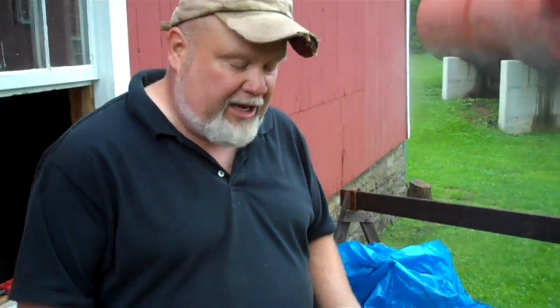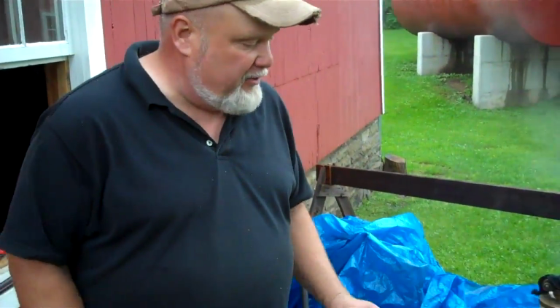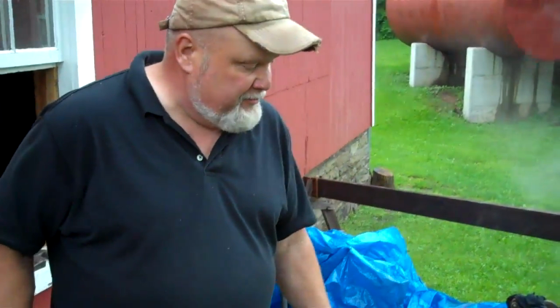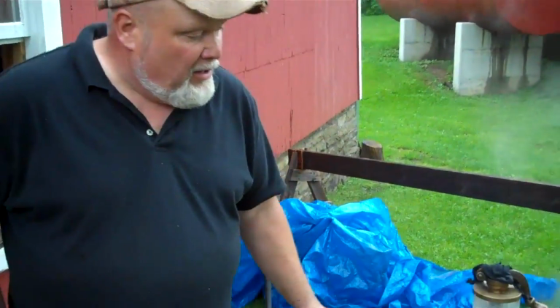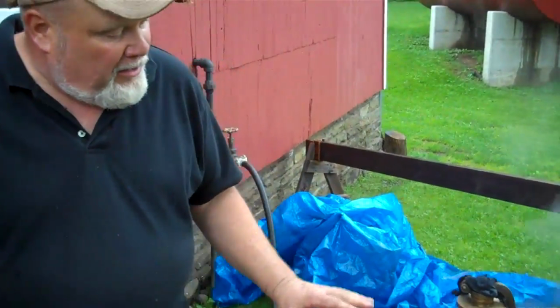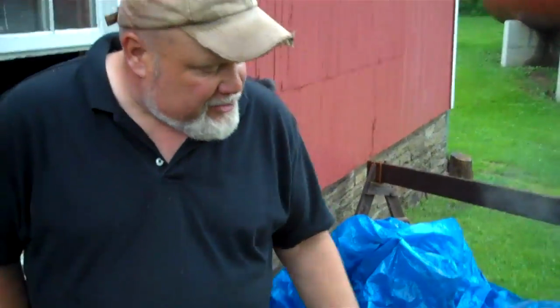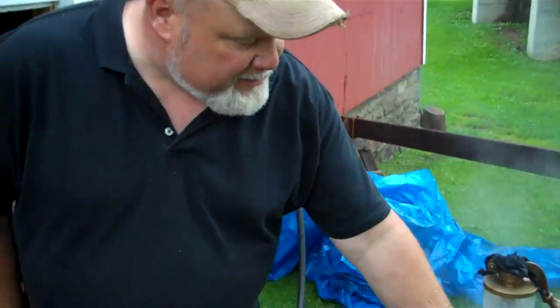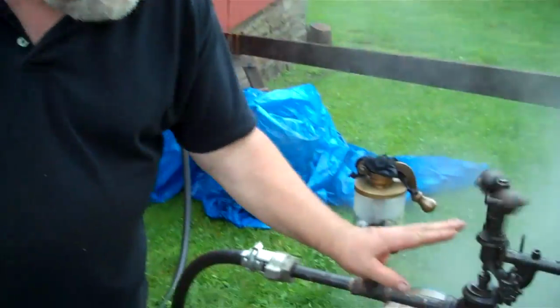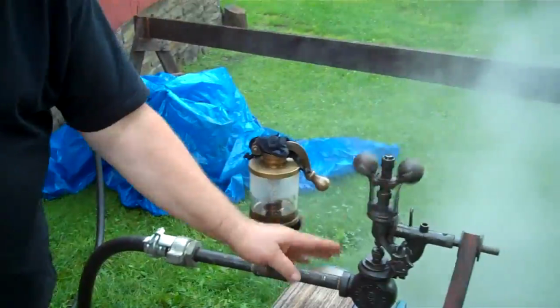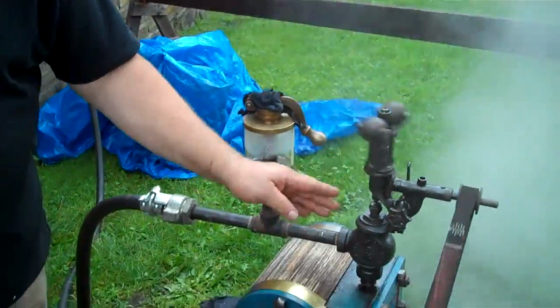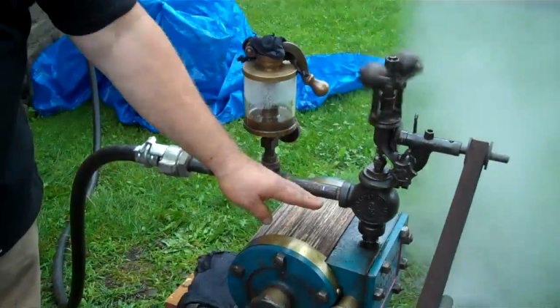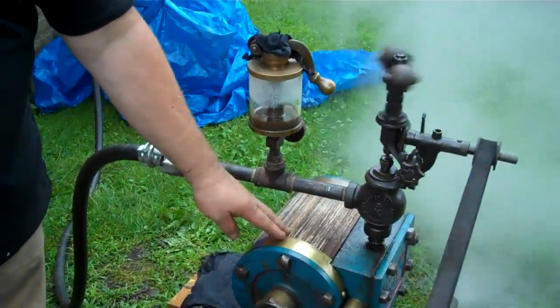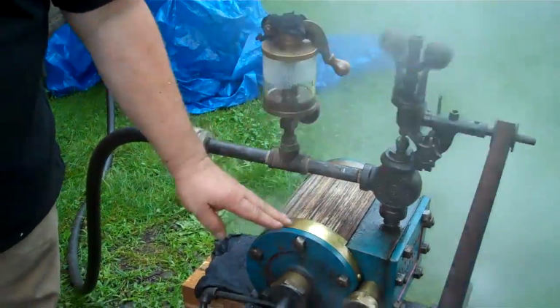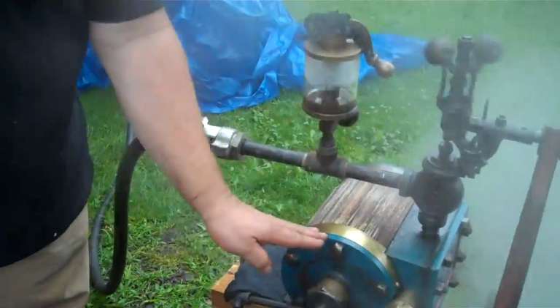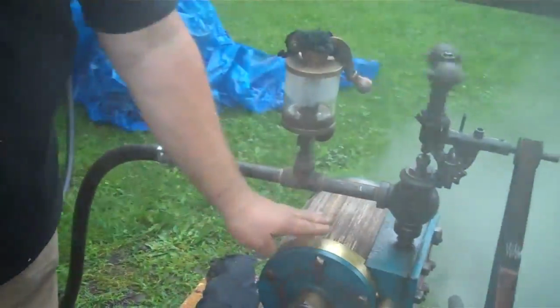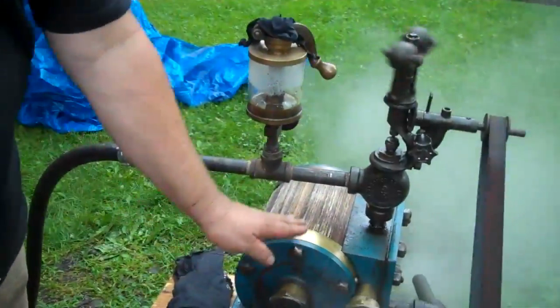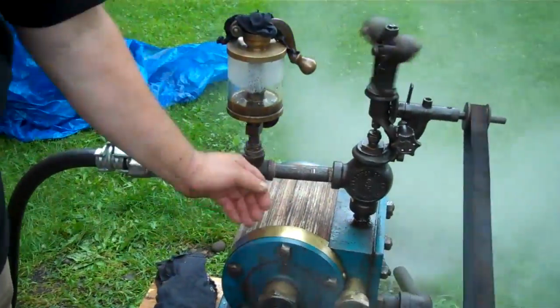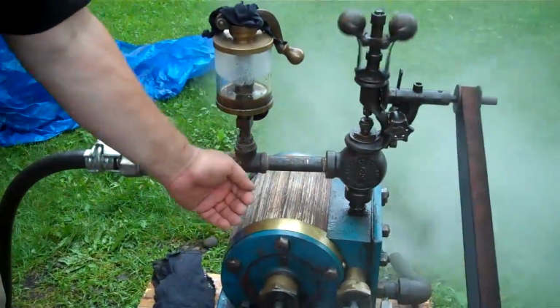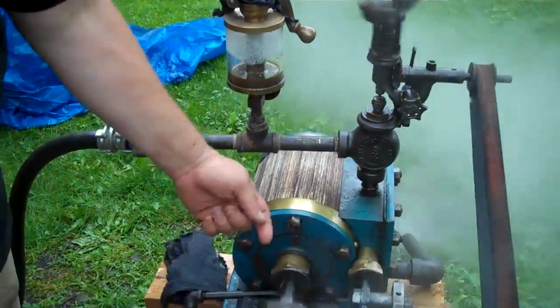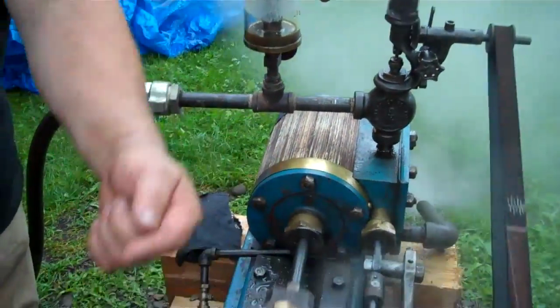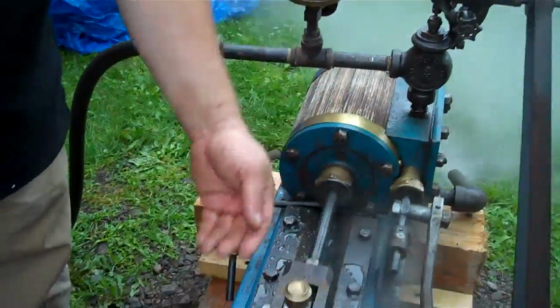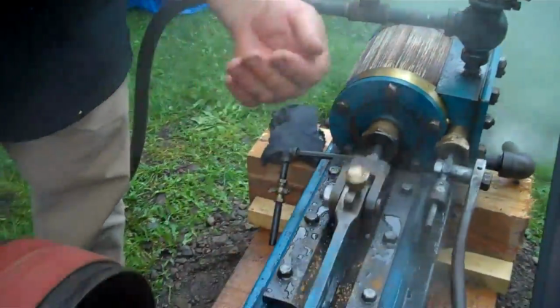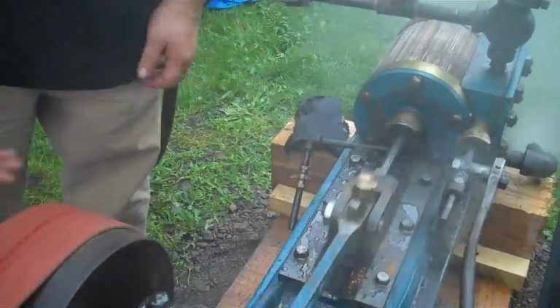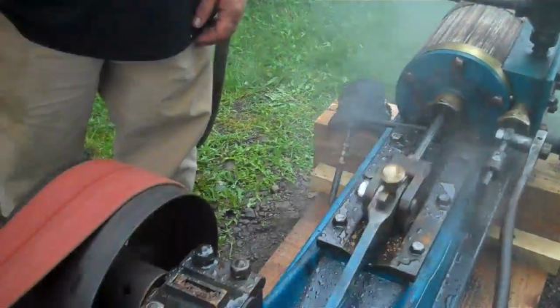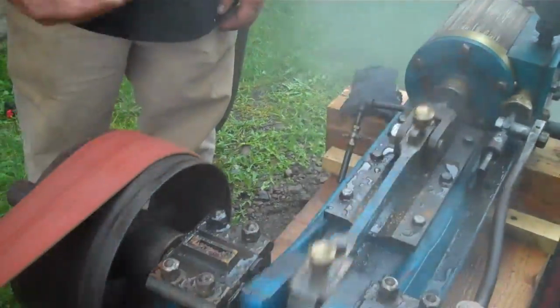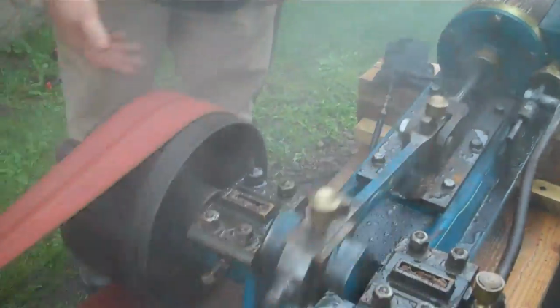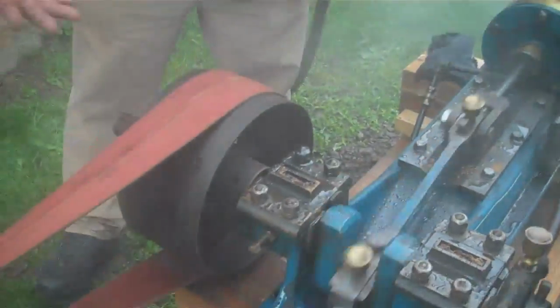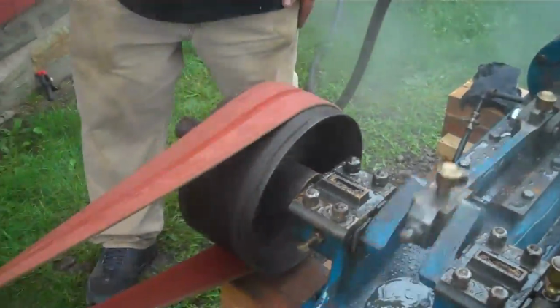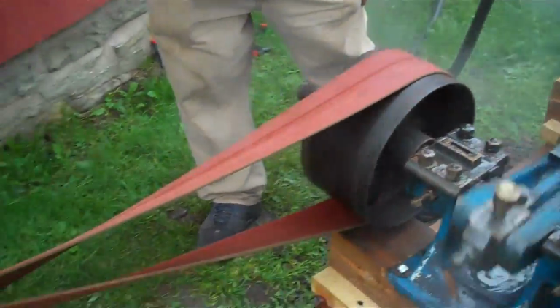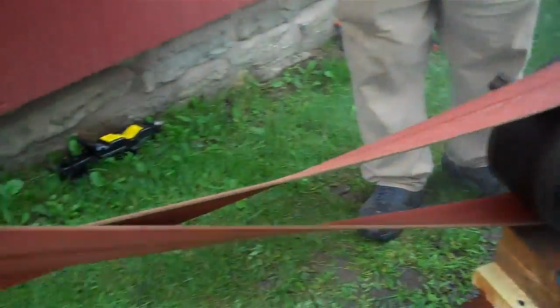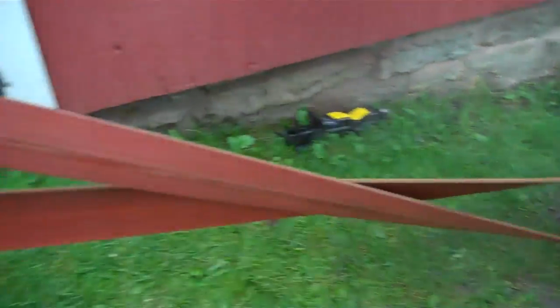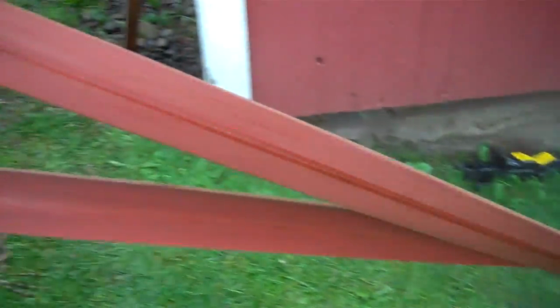We just take it out for this. The steam comes in, the governor controls the amount of steam, the steam pushes the cylinder forward, pushes it back, makes this motion, and turns a nice flywheel. It's turning our ice cream machine.